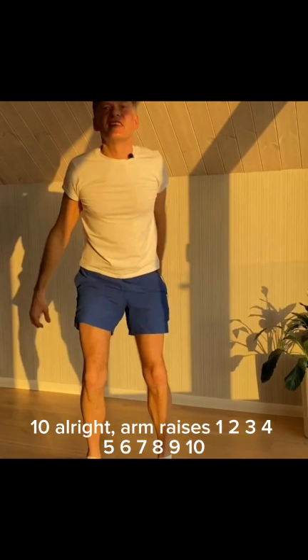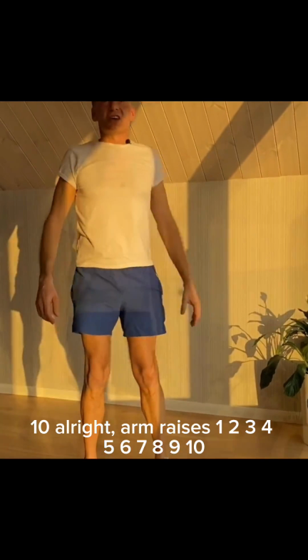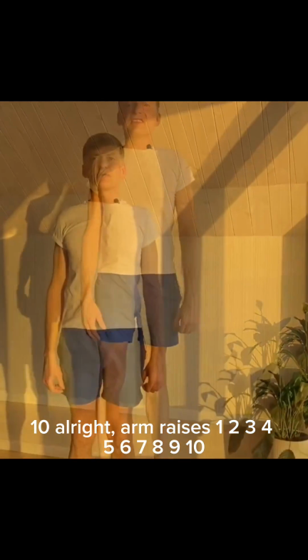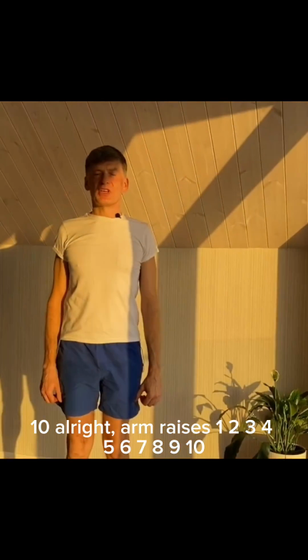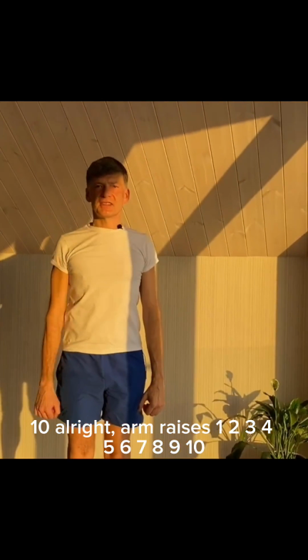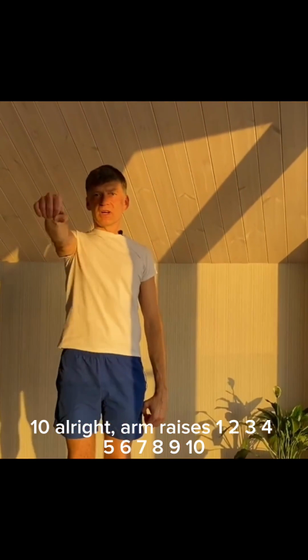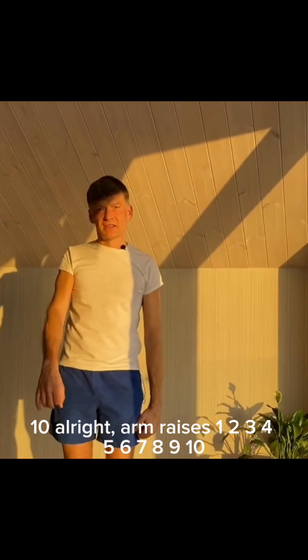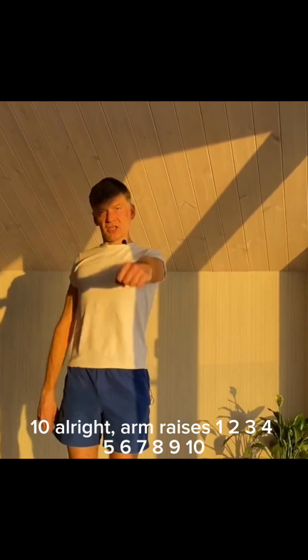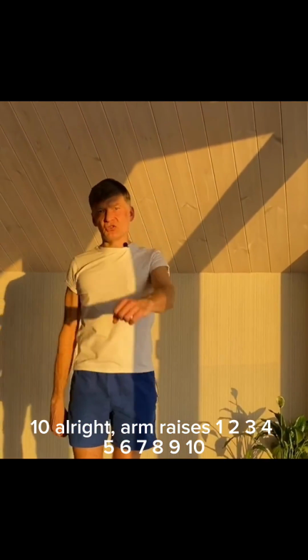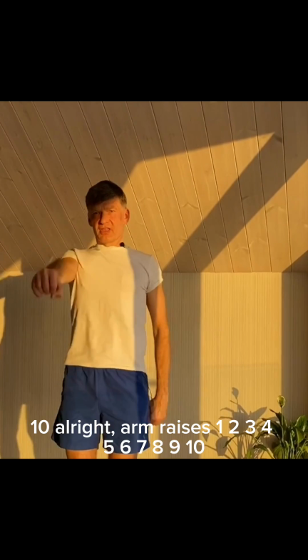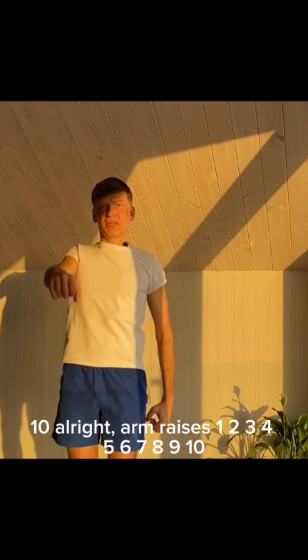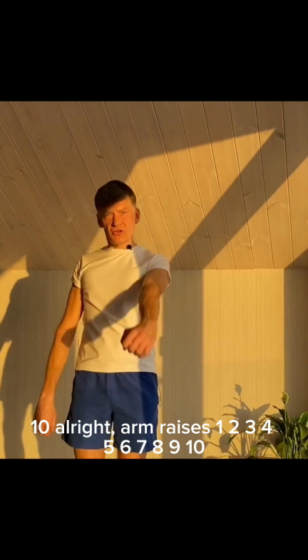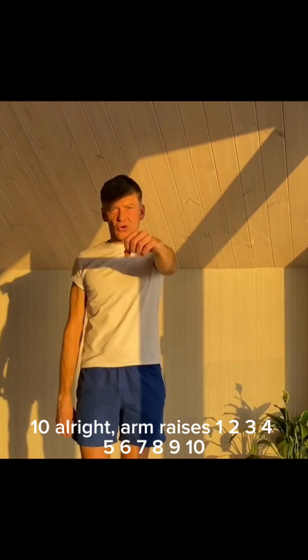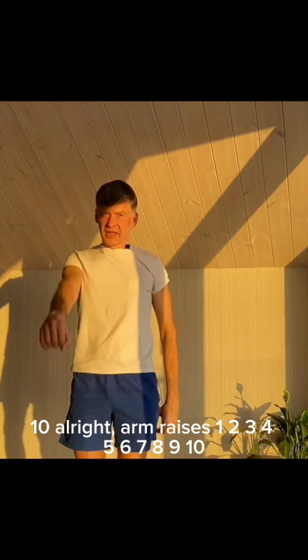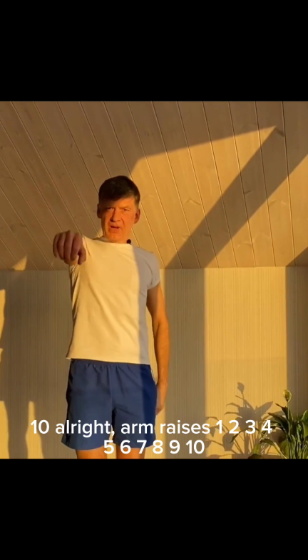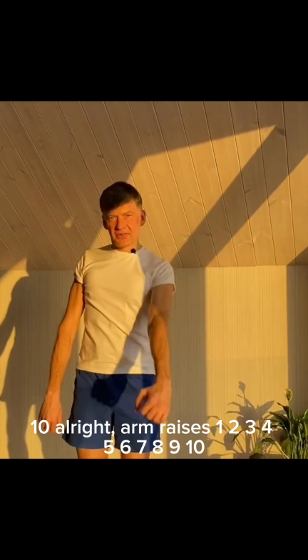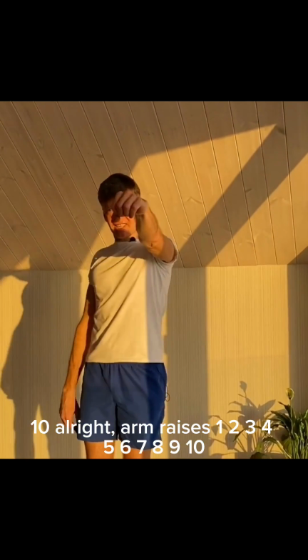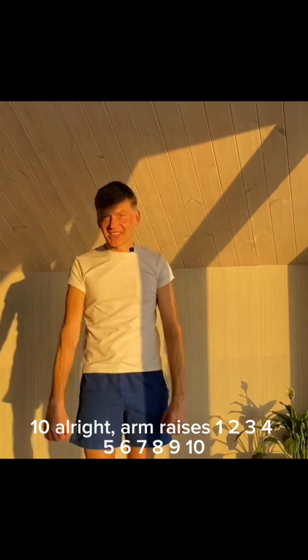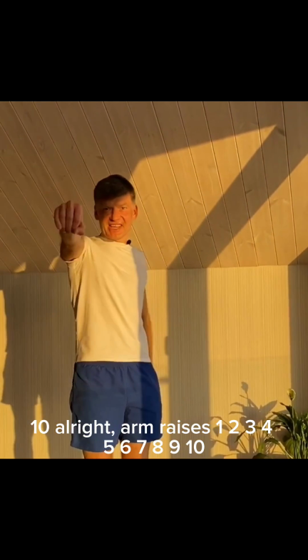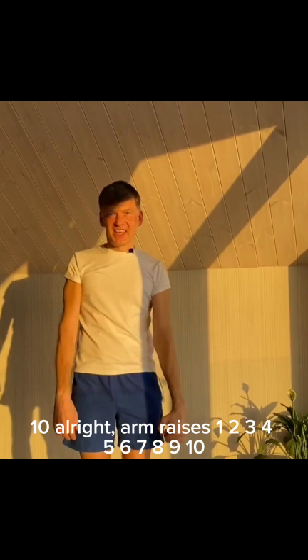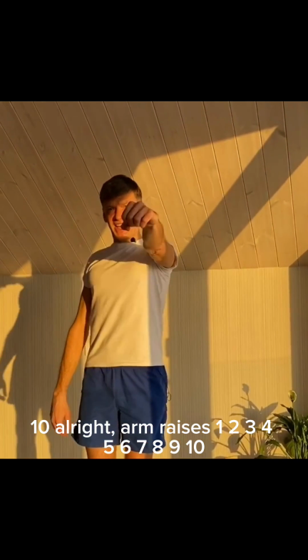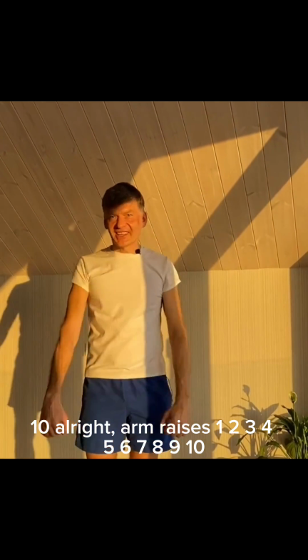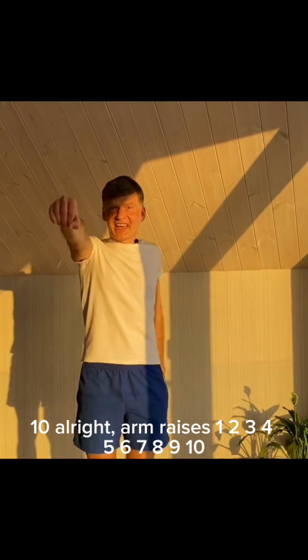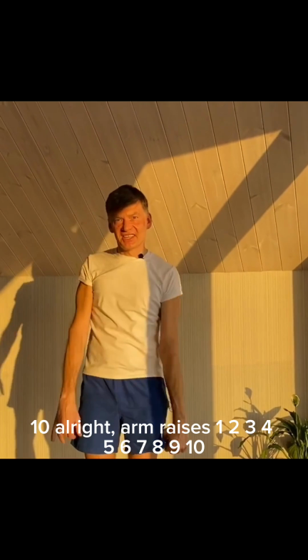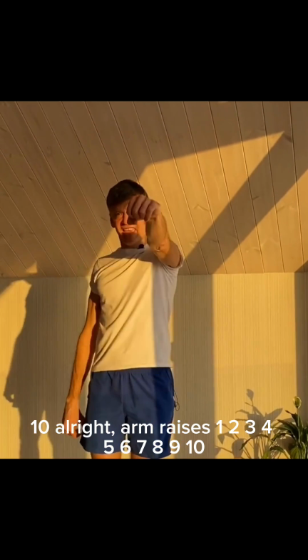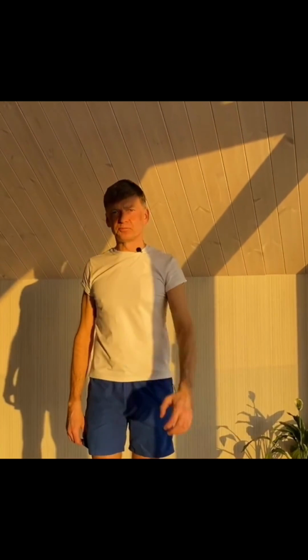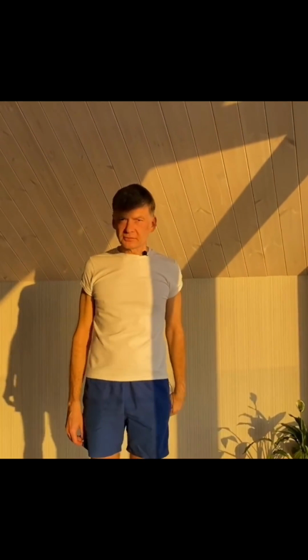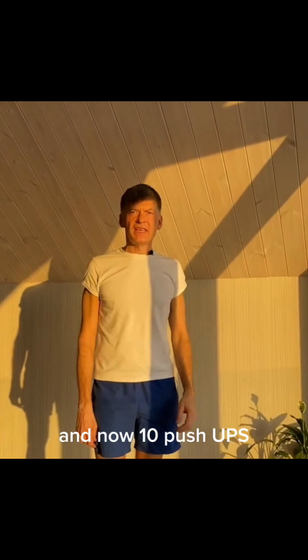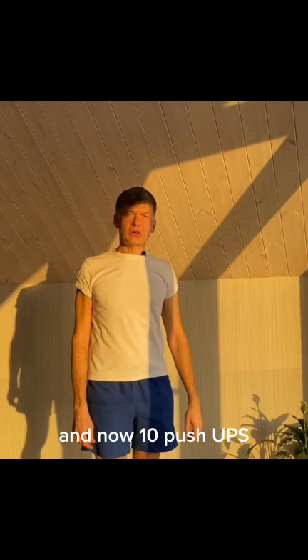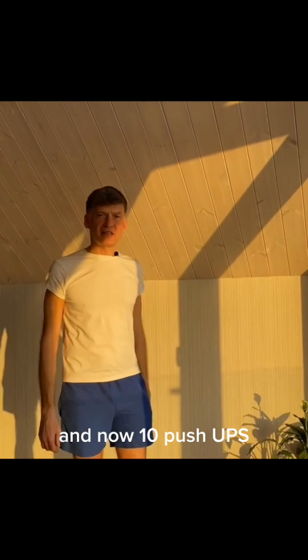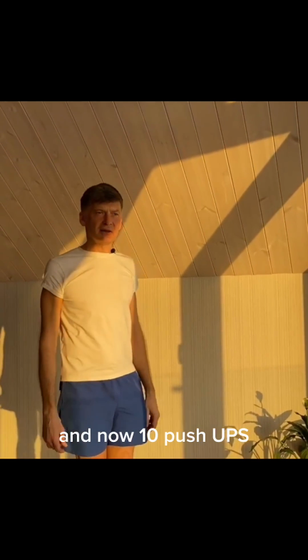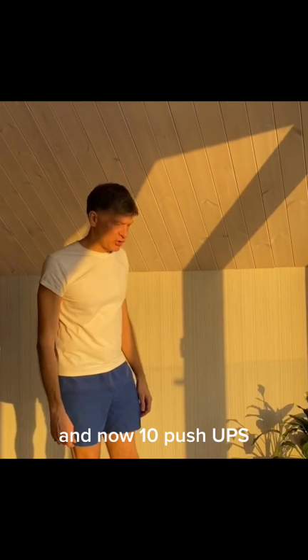Alright, arm raises. 1, 2, 3, 4, 5, 6, 7, 8, 9, 10.